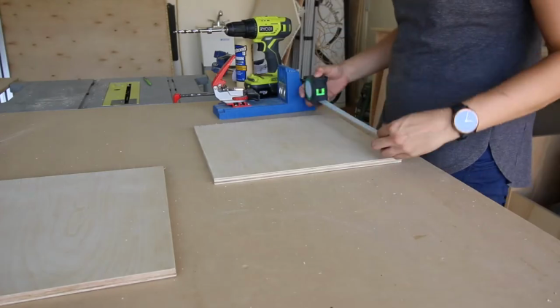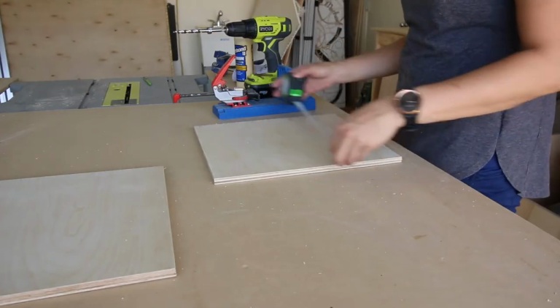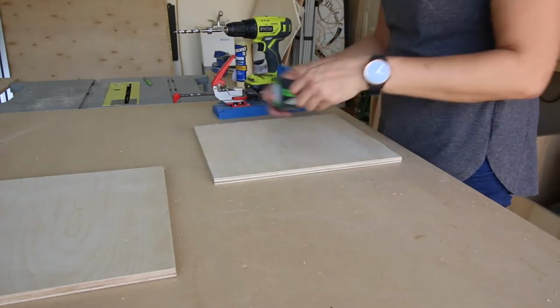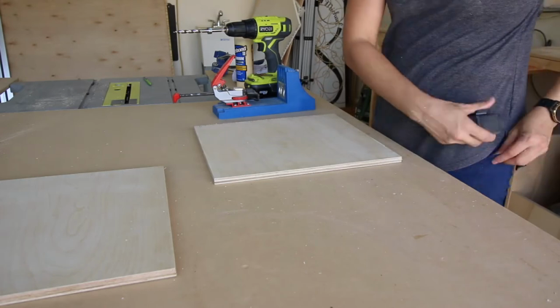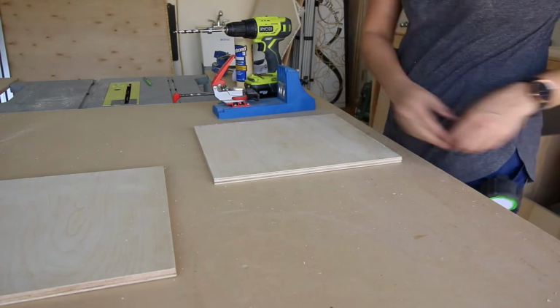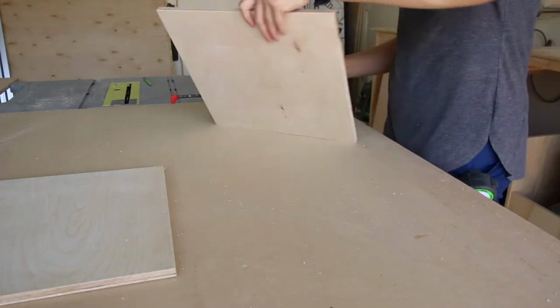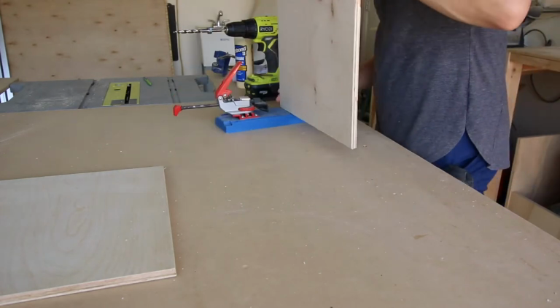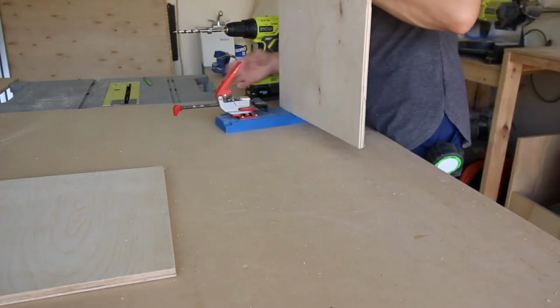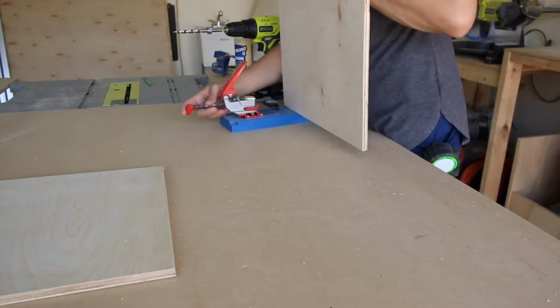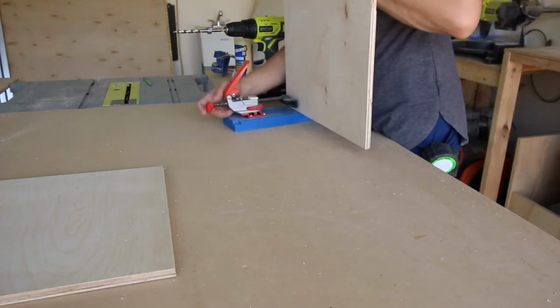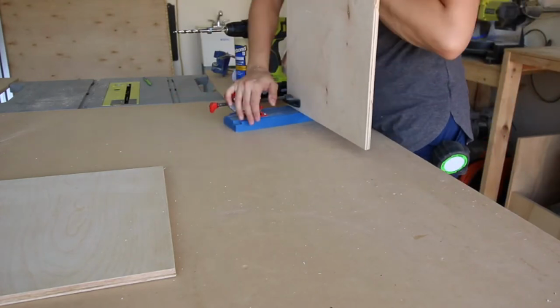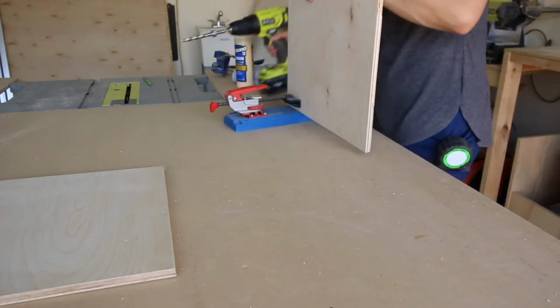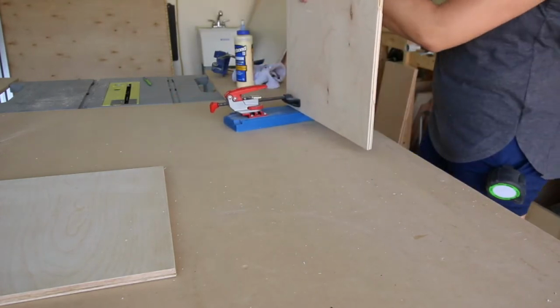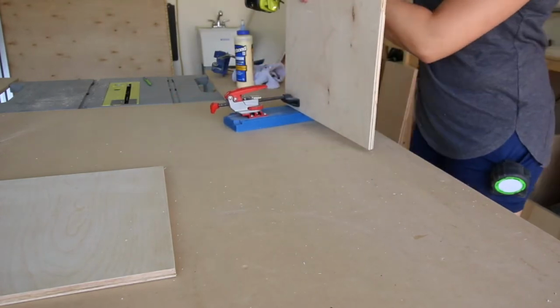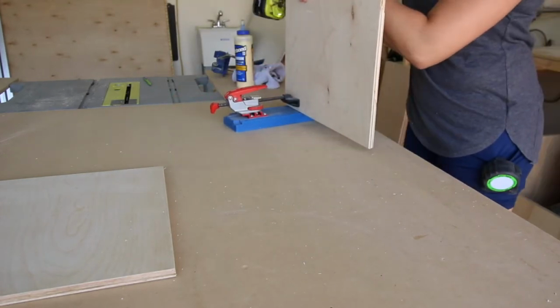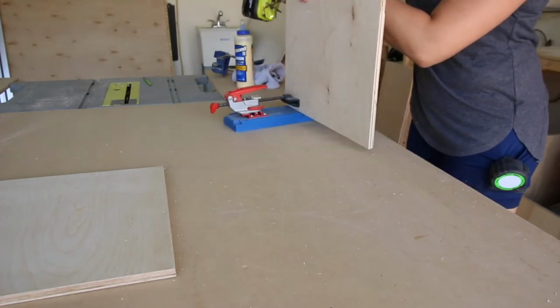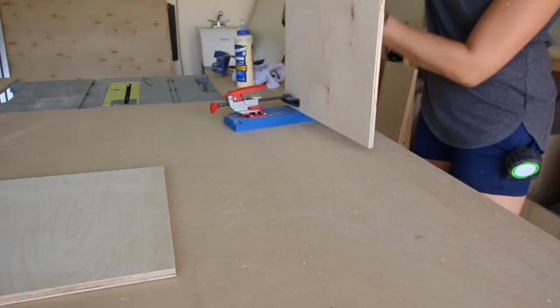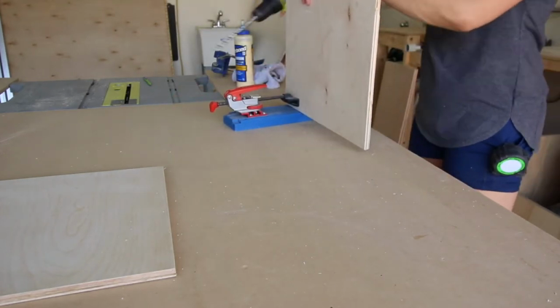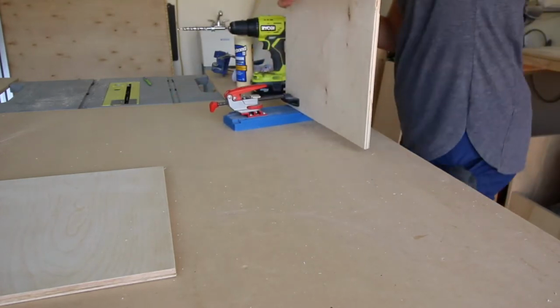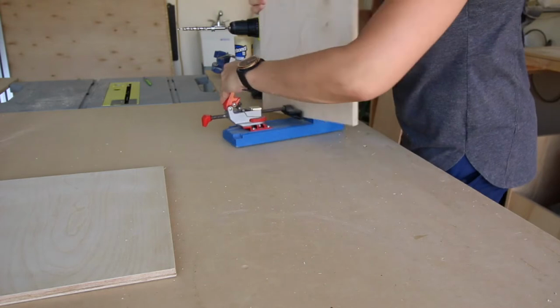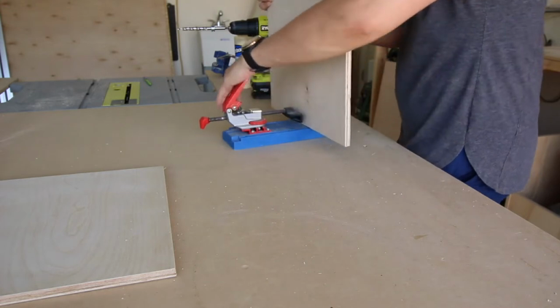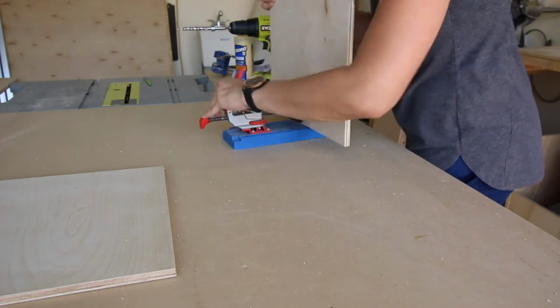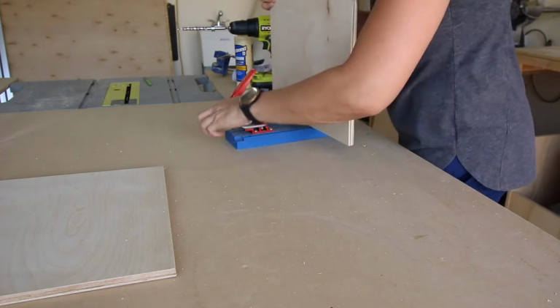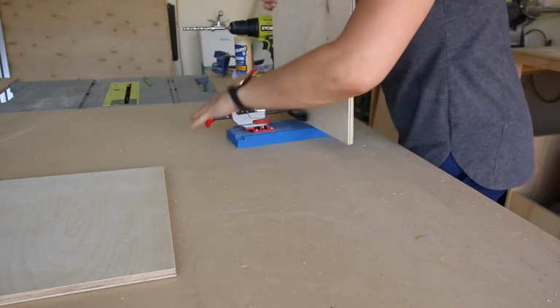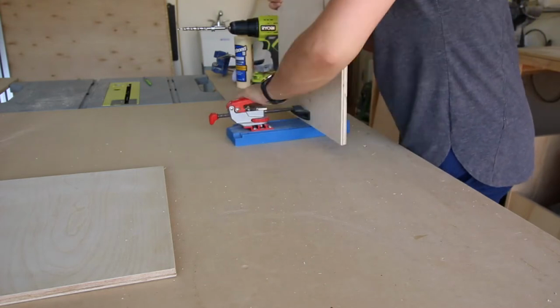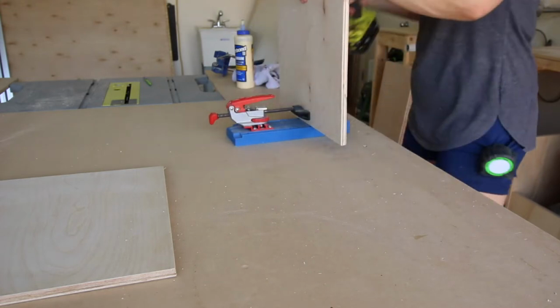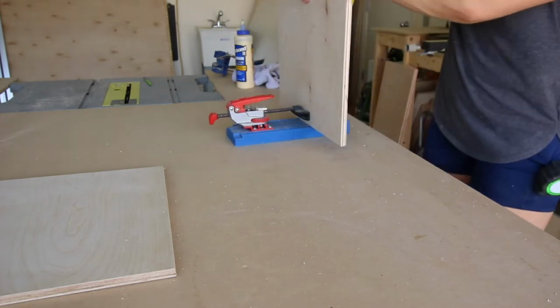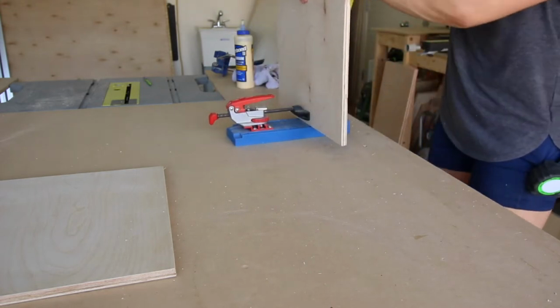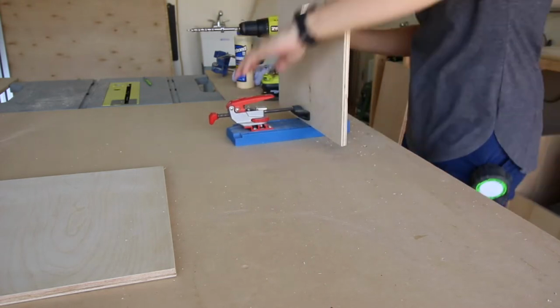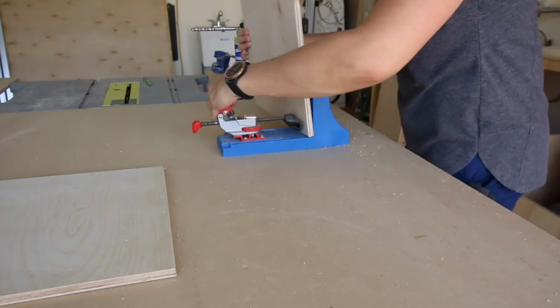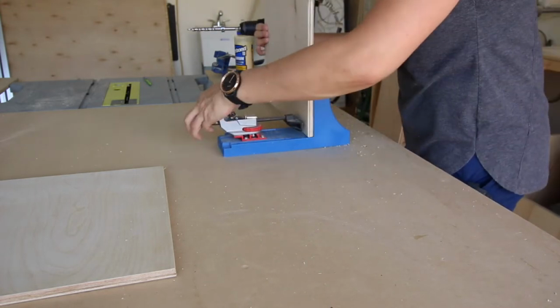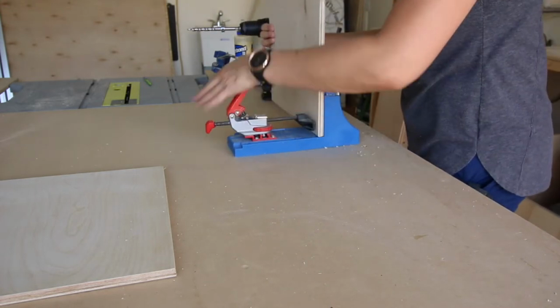Hey, welcome back to phase three of the horse trailer mobile bar conversion. We're kicking this phase off with a cabinet situation that ended up being a total fail, but I'll share that with you later.